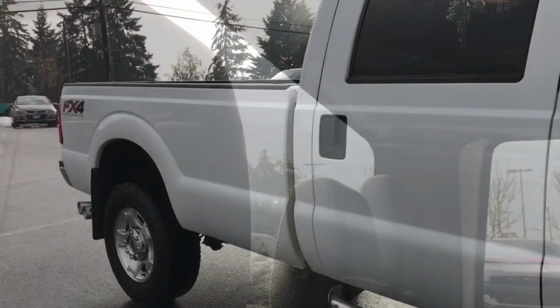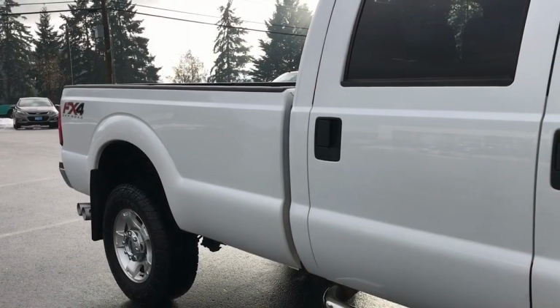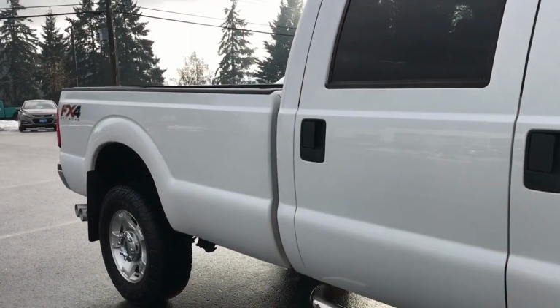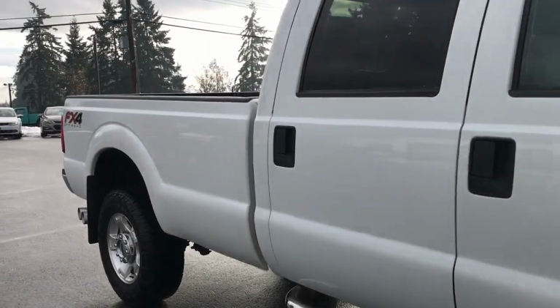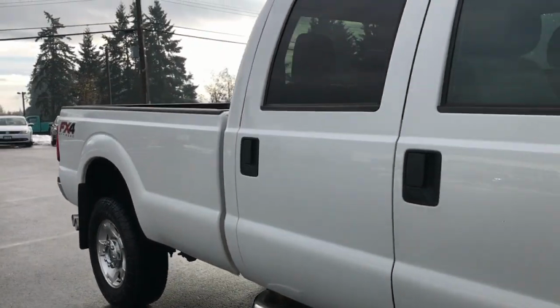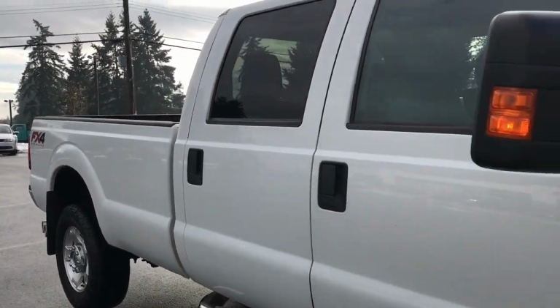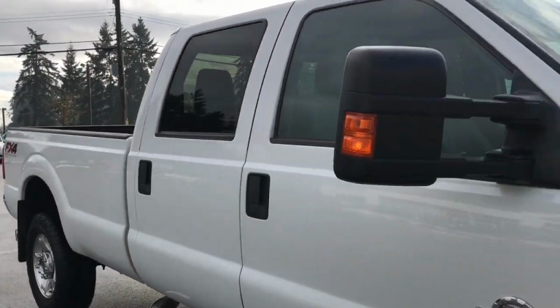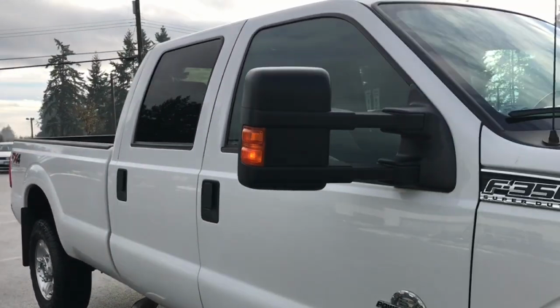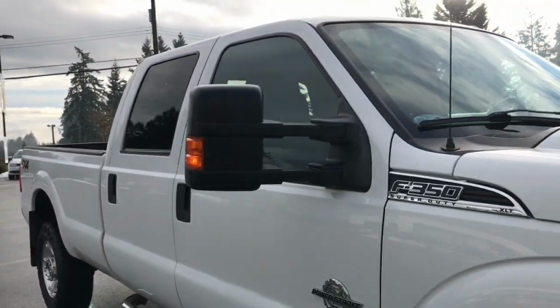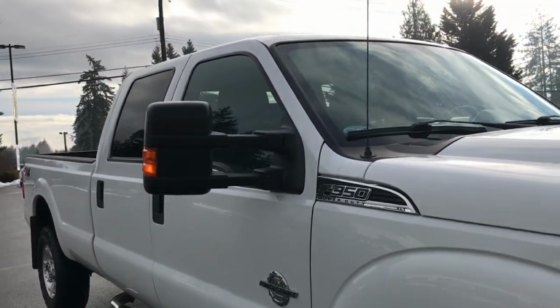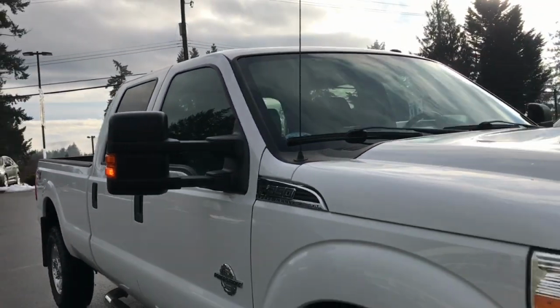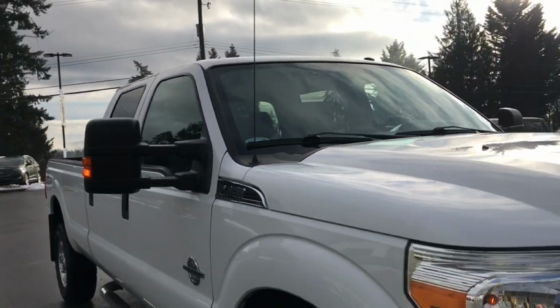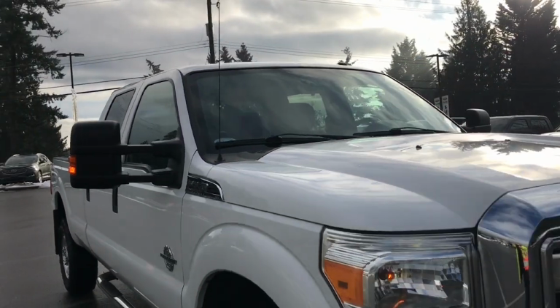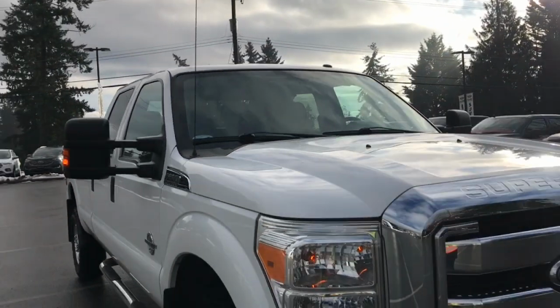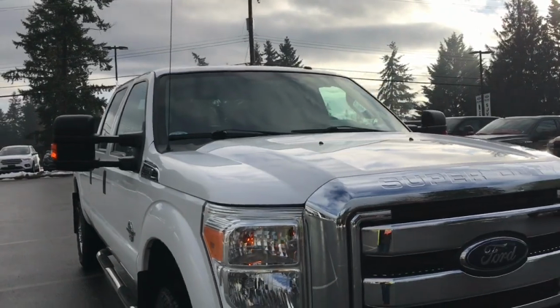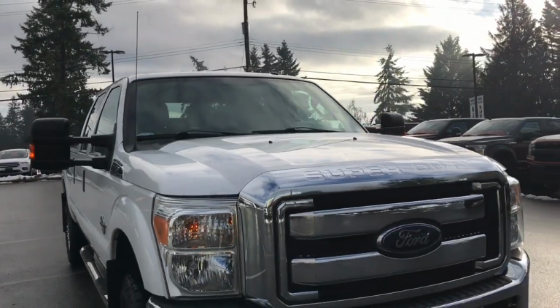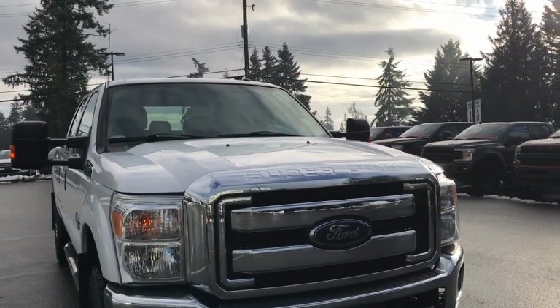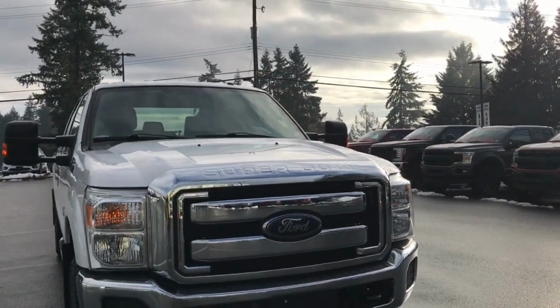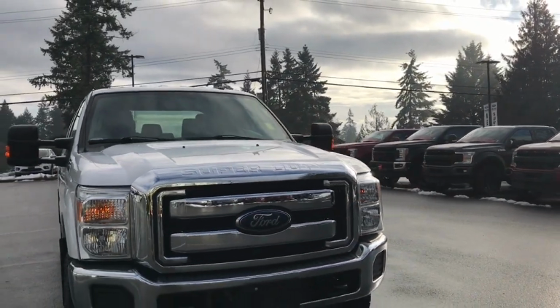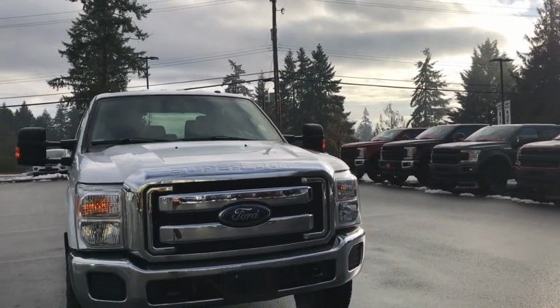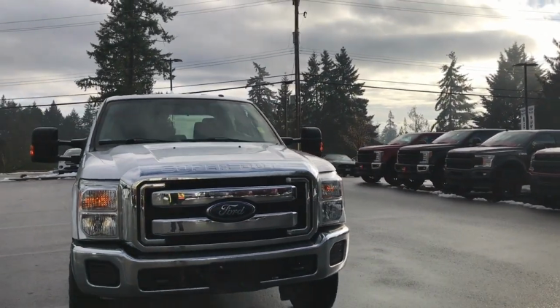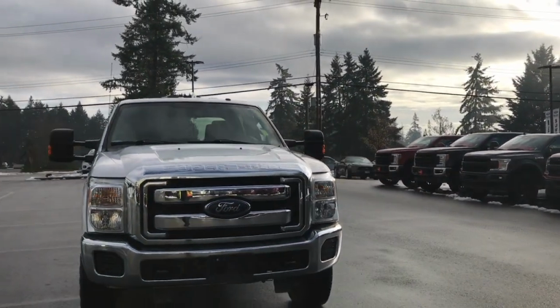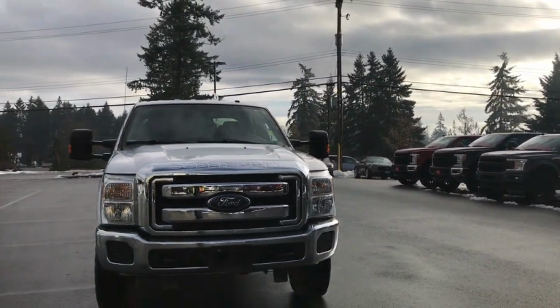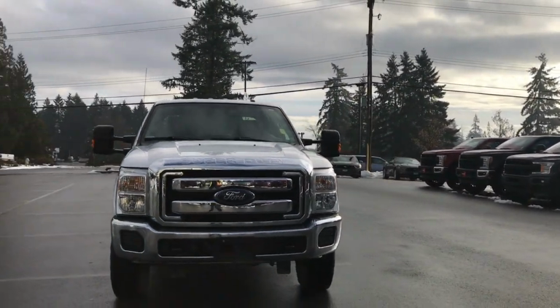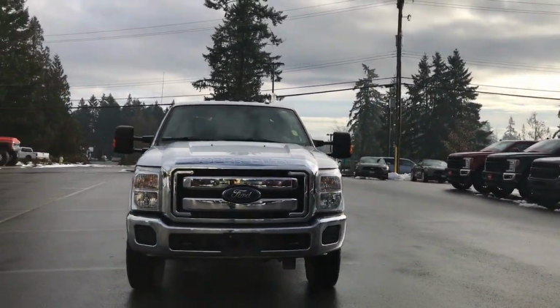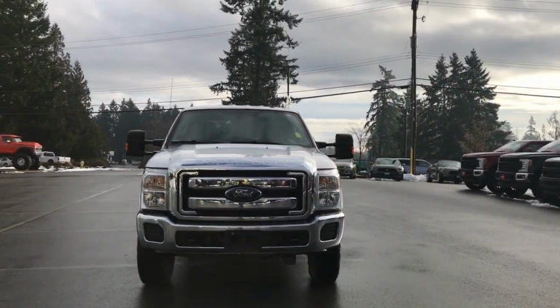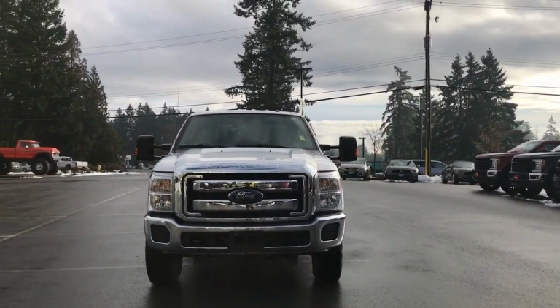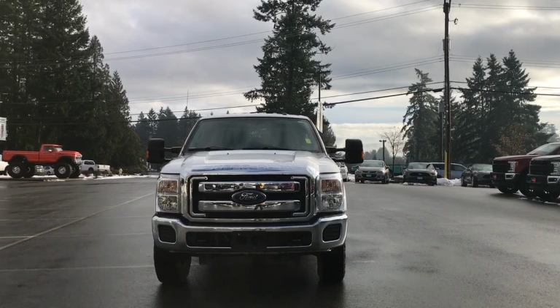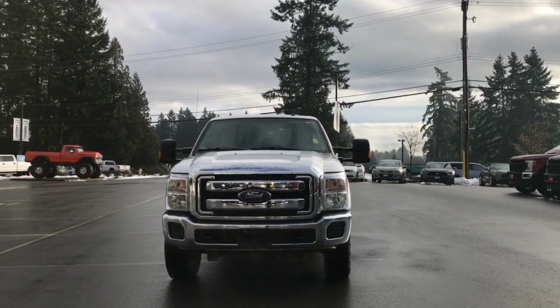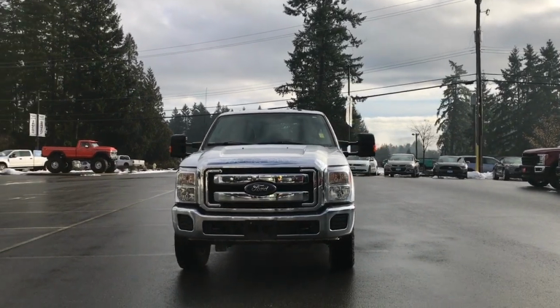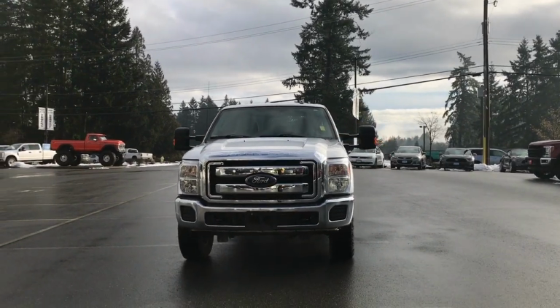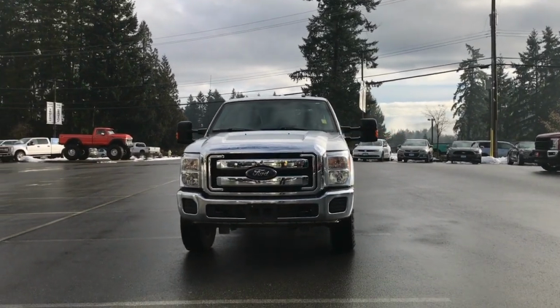There's dual exhaust, mud flaps, the eight-foot box, privacy glass in the back windows, heated and powered side view mirrors, halogen headlights, and tow hooks. So many more reasons to visit us at Island Ford Superstore — BC's number one rated Ford dealer.